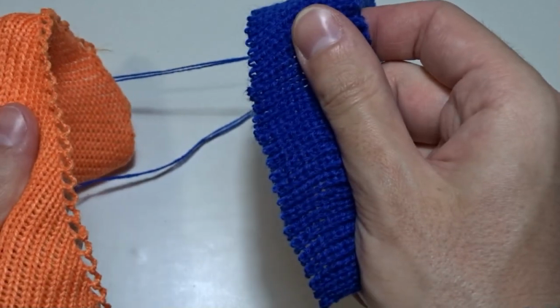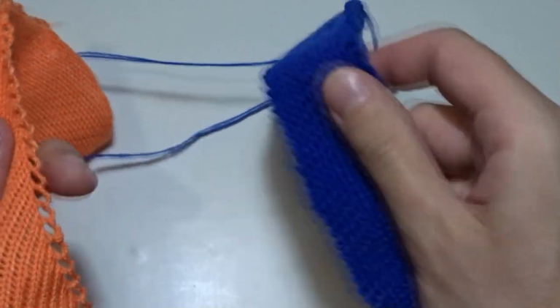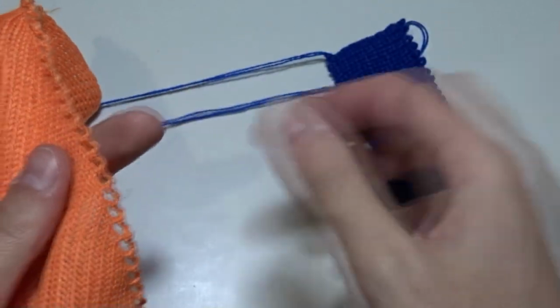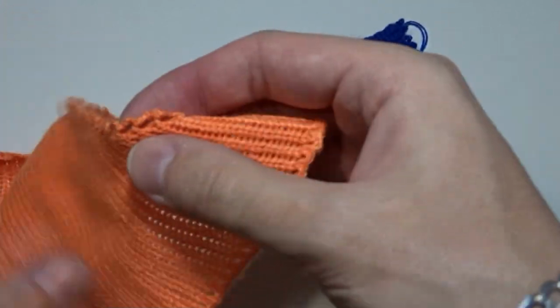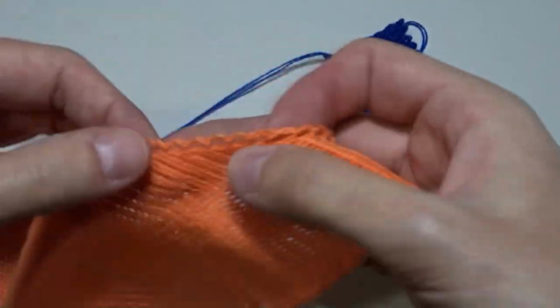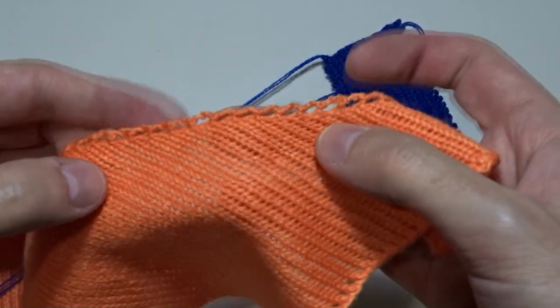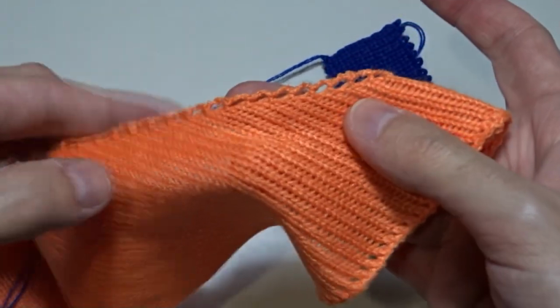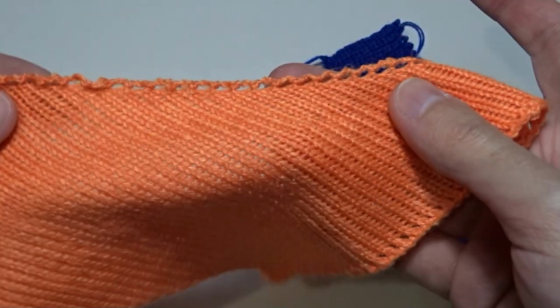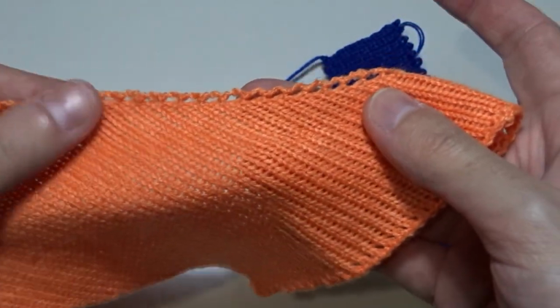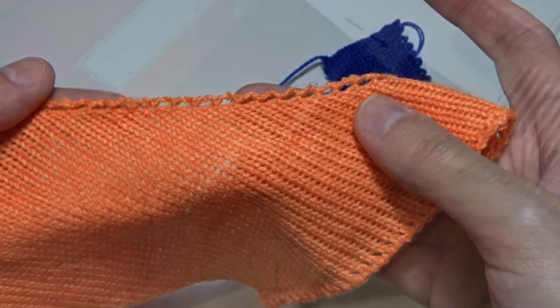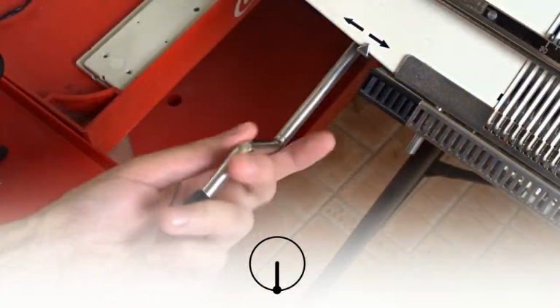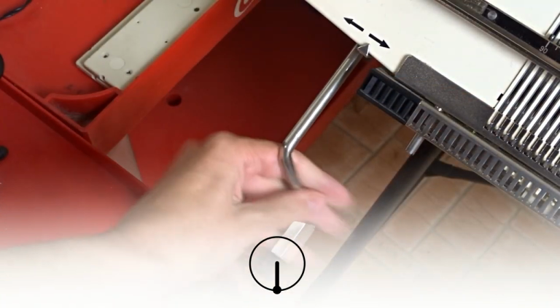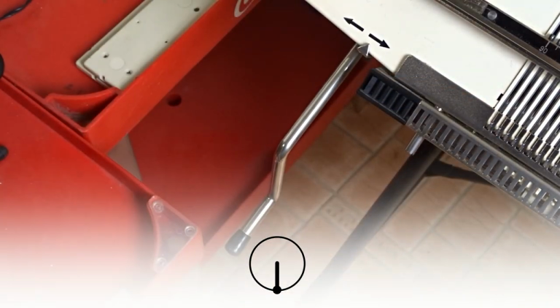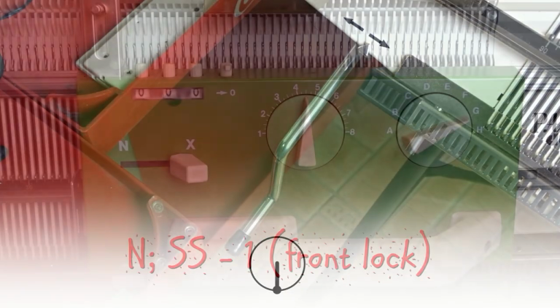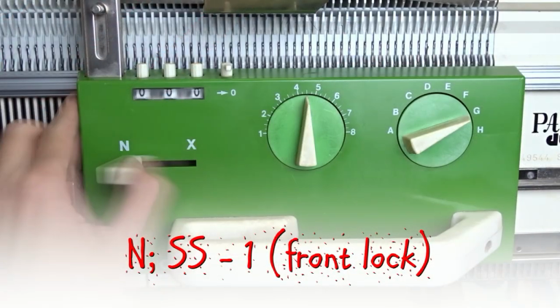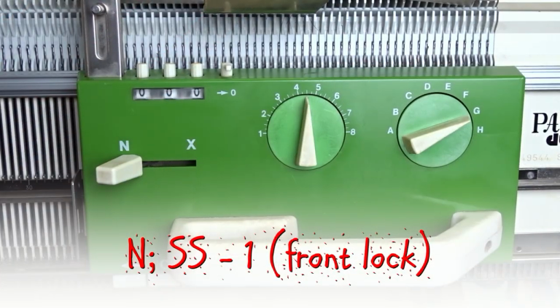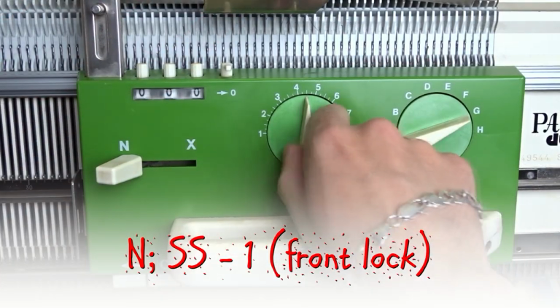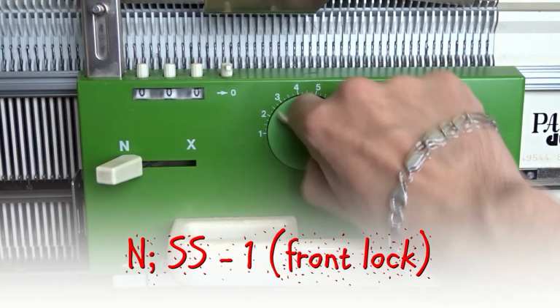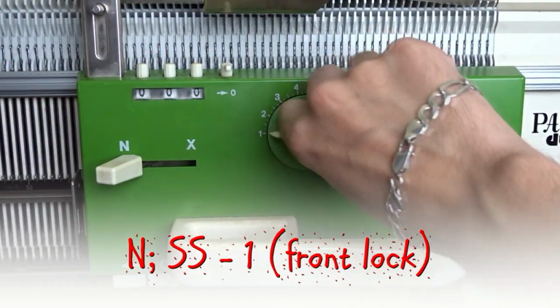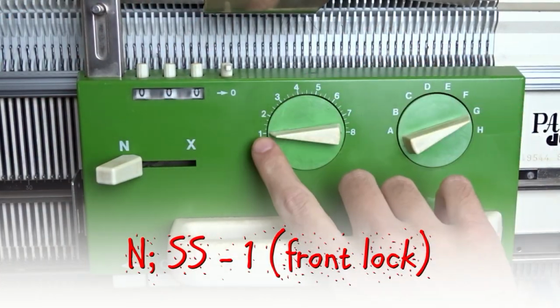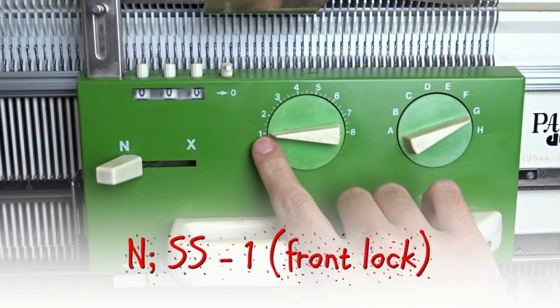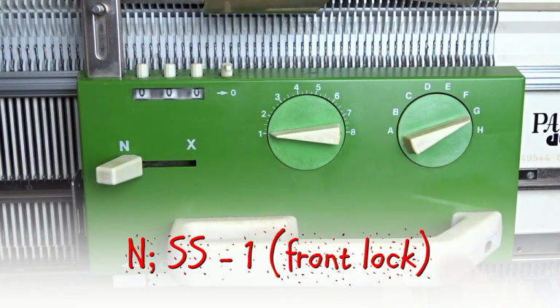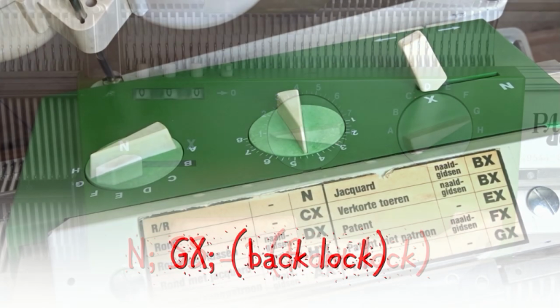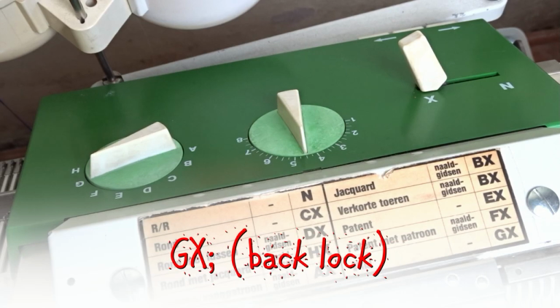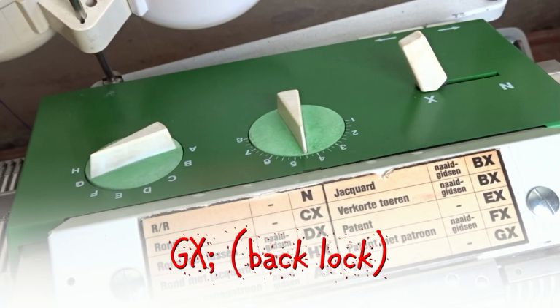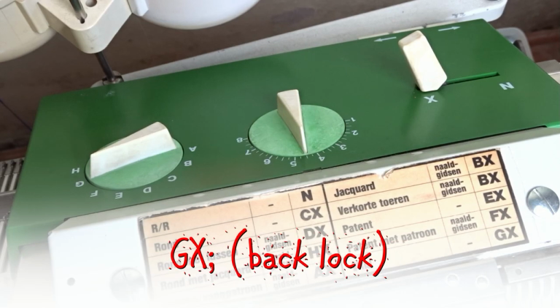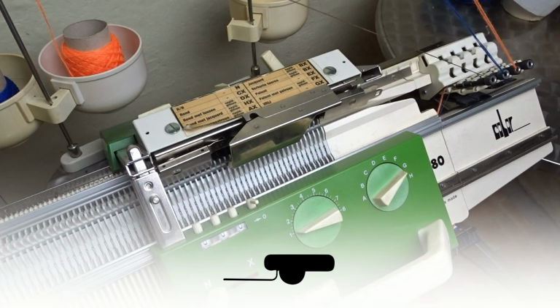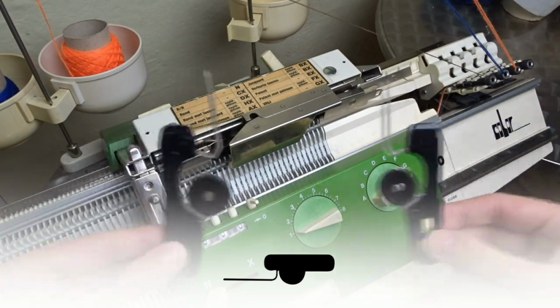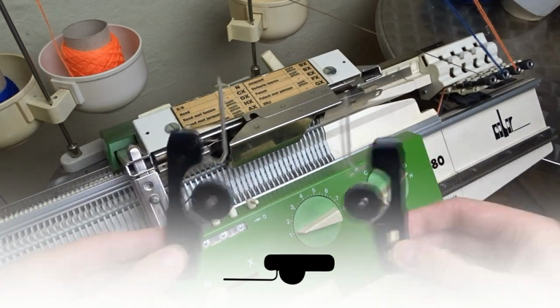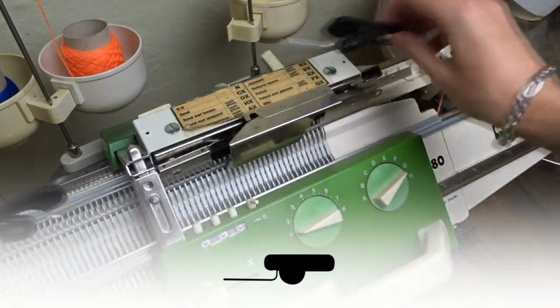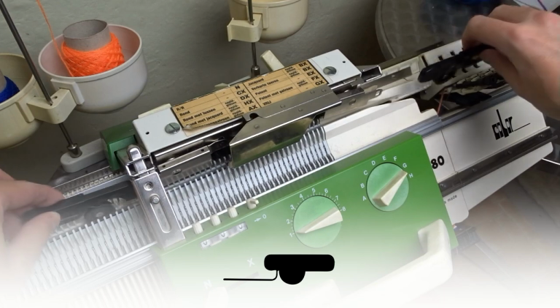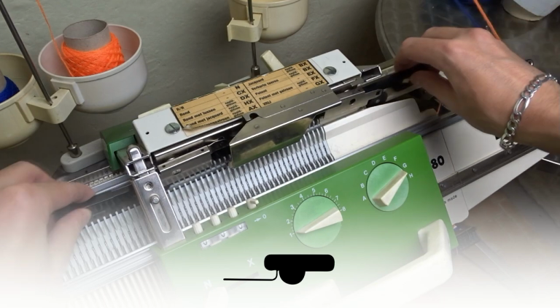Today I will show you how to make a cast on rack. First, make sure the racking handle is in its lowest position. Set the front lock to N and the stitch size to 1. Set the back lock to GX. Insert the black strippers and take the waste yarn.